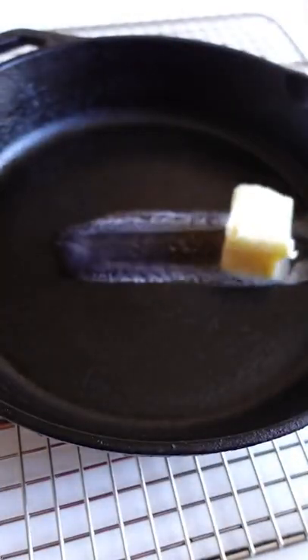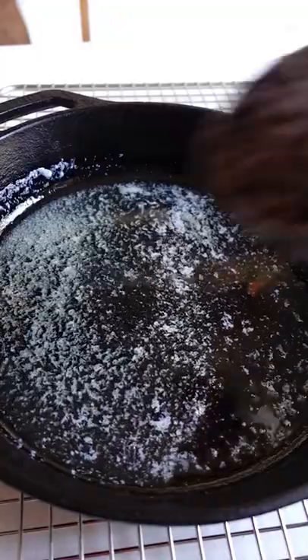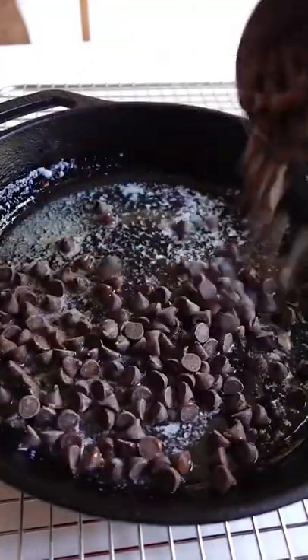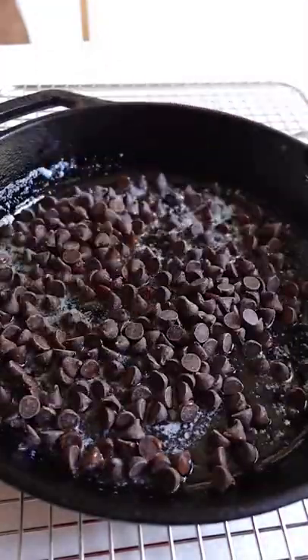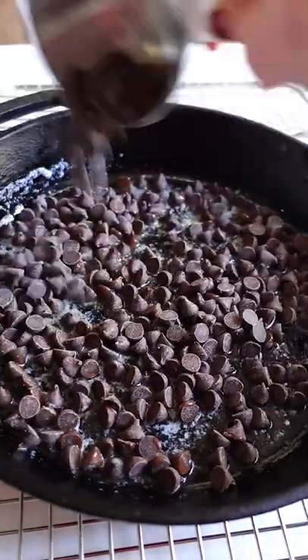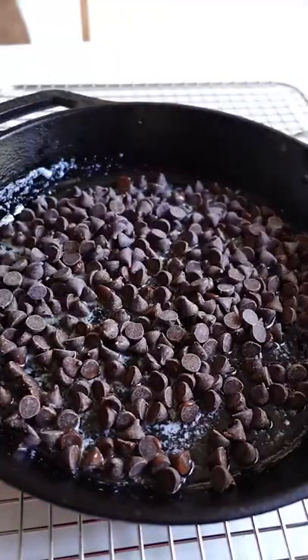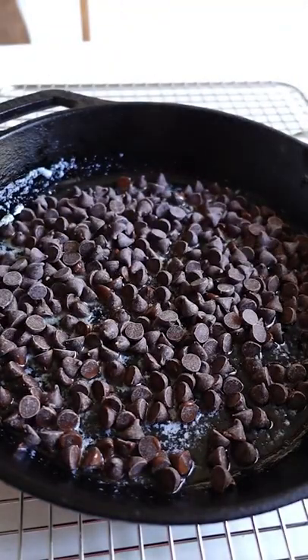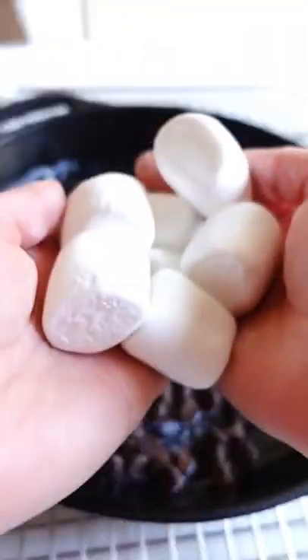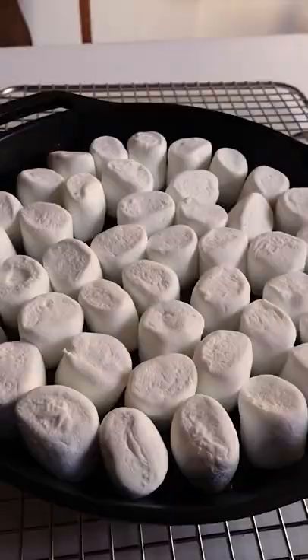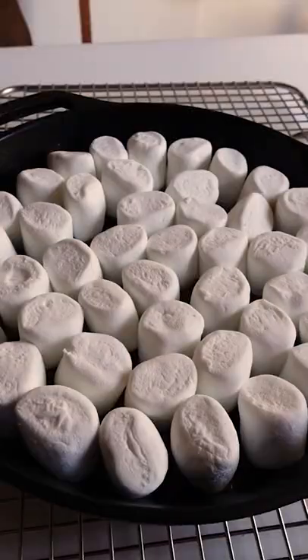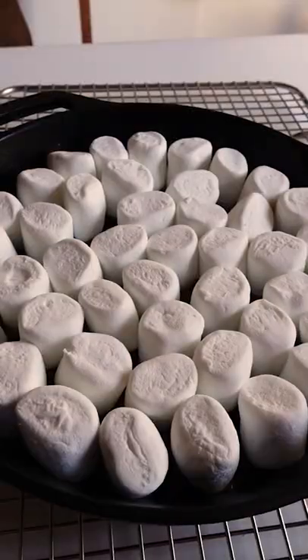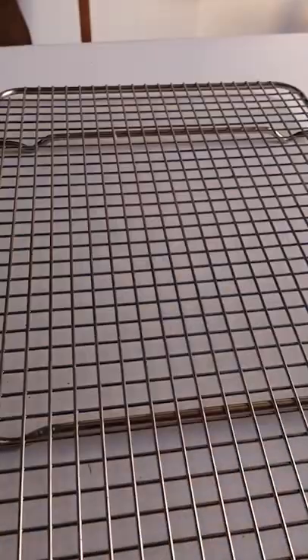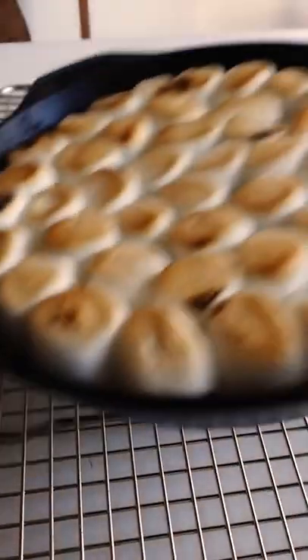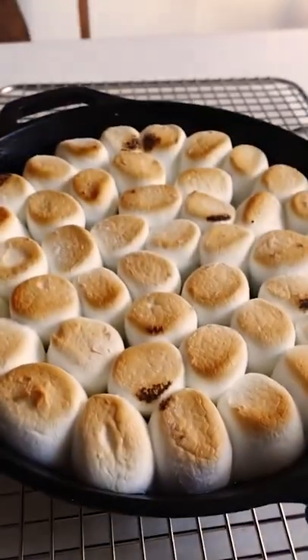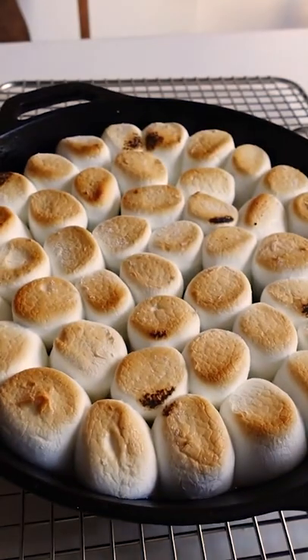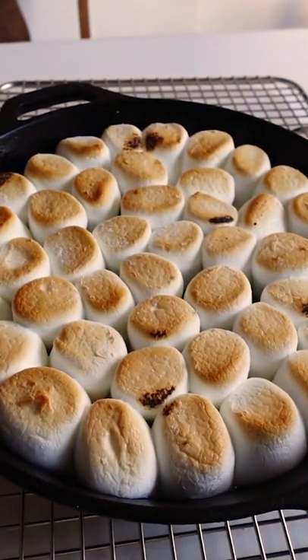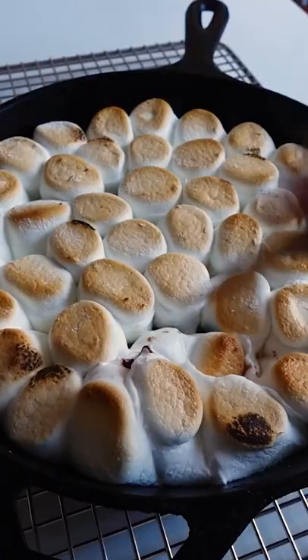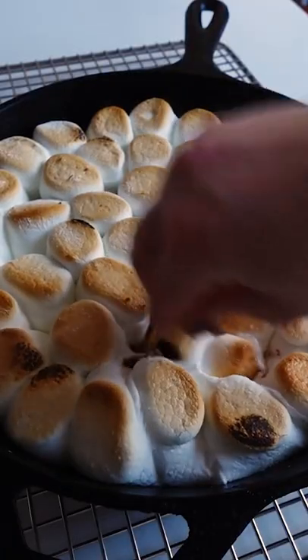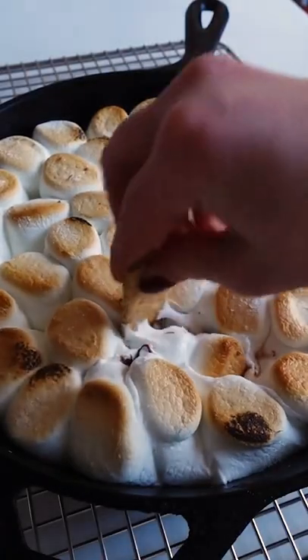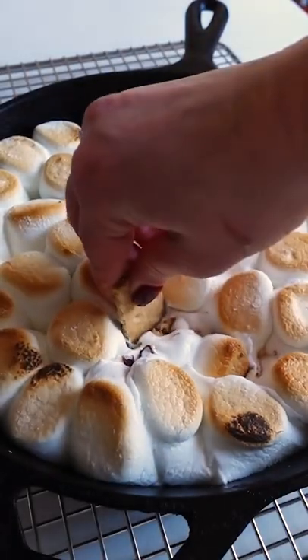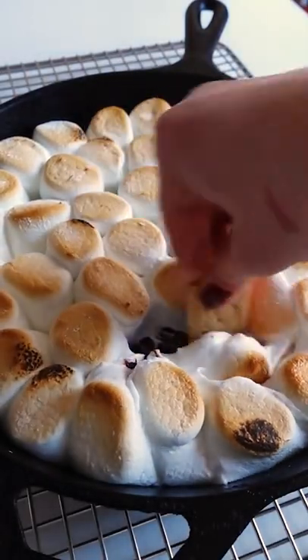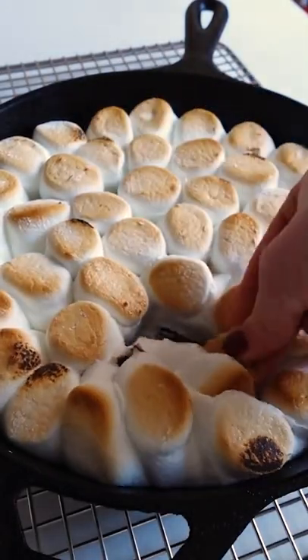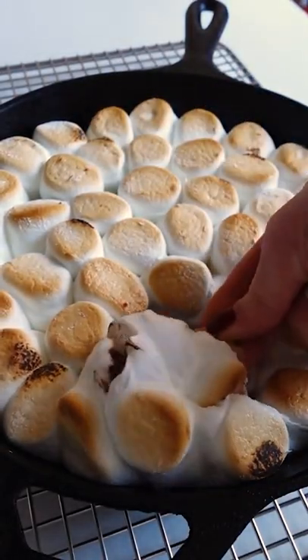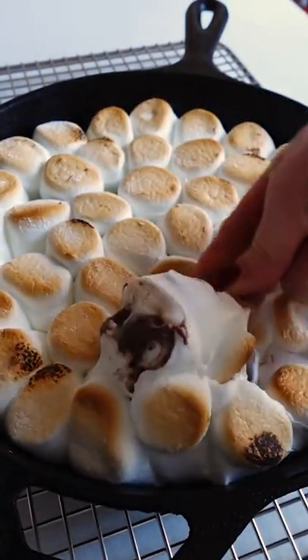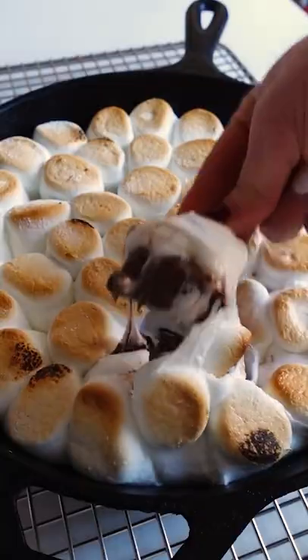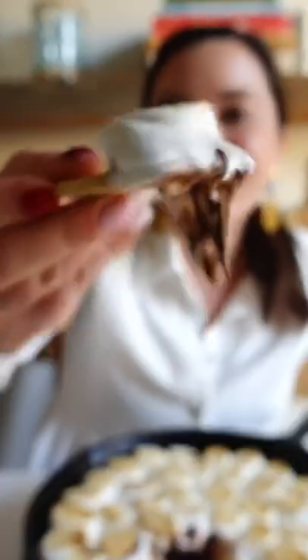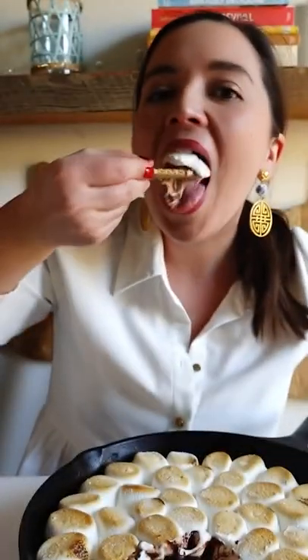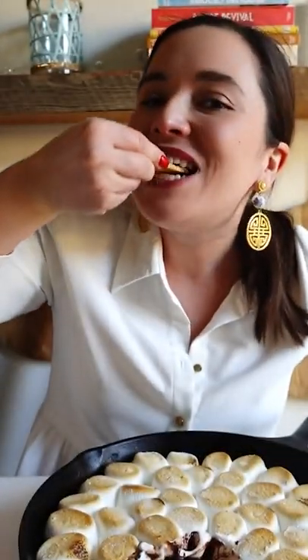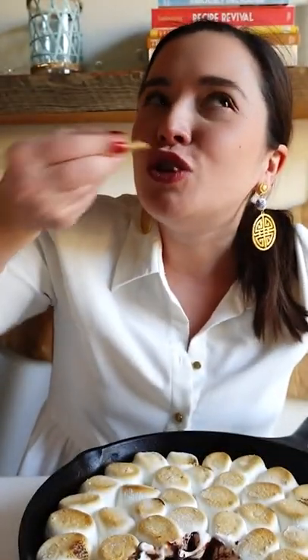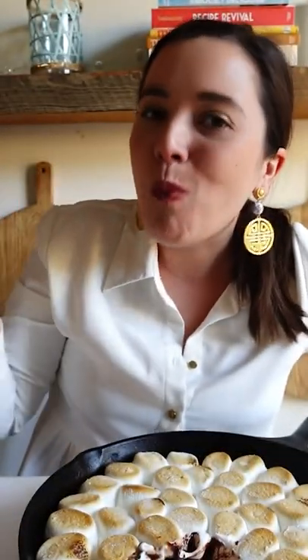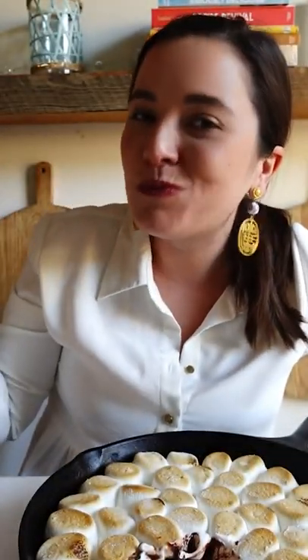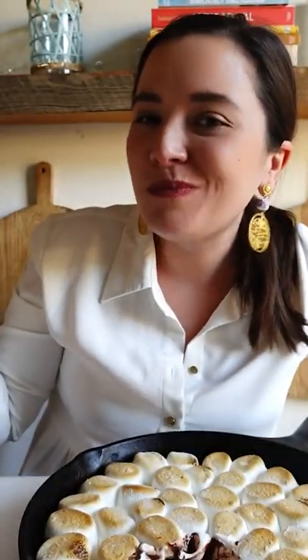Heat up your skillet in the oven, add butter, let it melt, then add in chocolate chips. Top the chocolate chips with large marshmallows and bake until puffed and golden. Use graham crackers for dipping. It's definitely a lot less messy than regular s'mores and so easy you'll be making this really often.